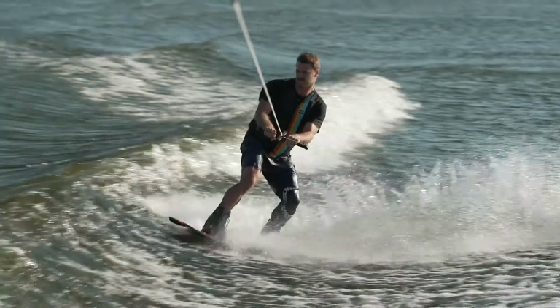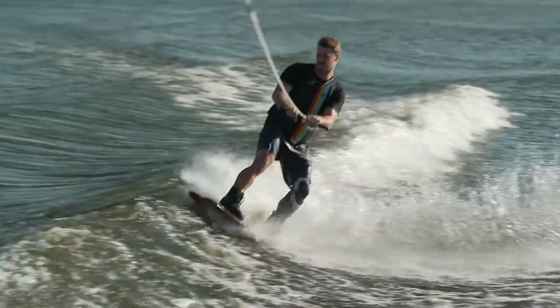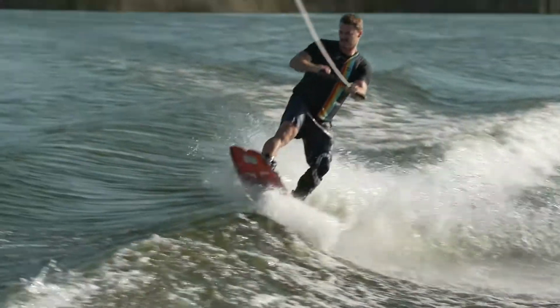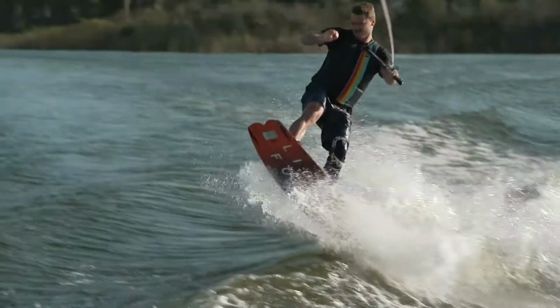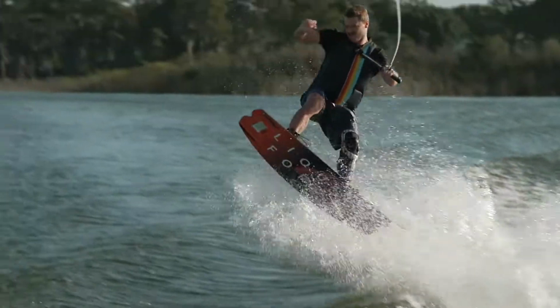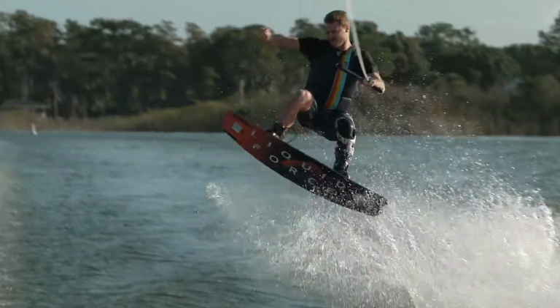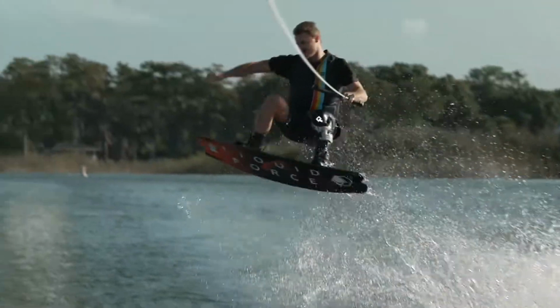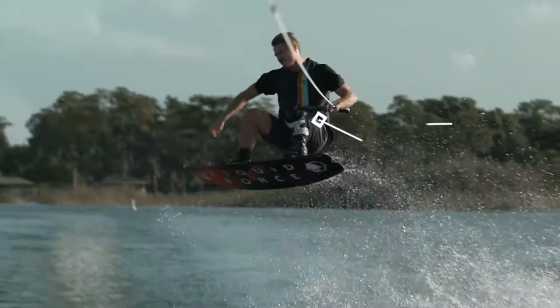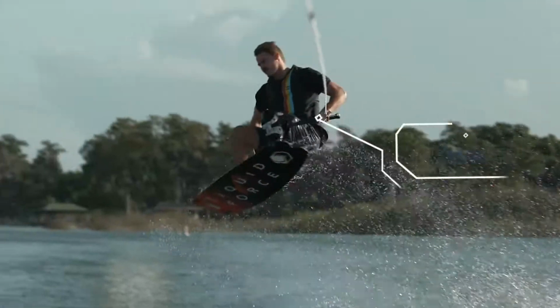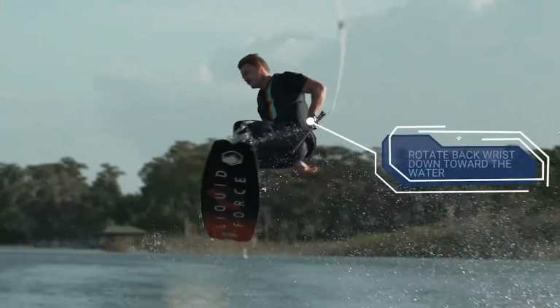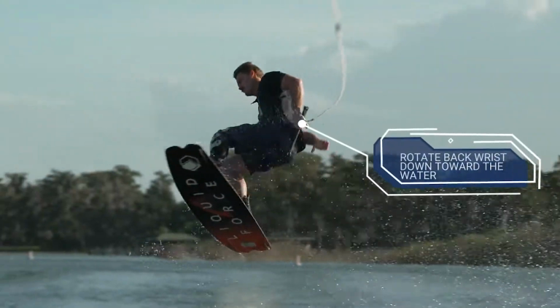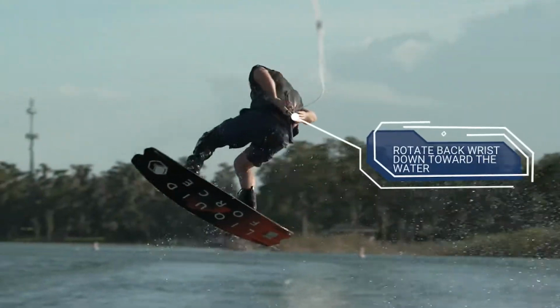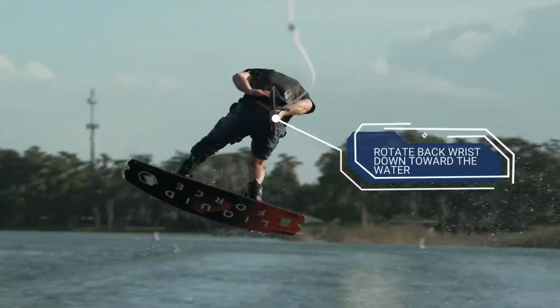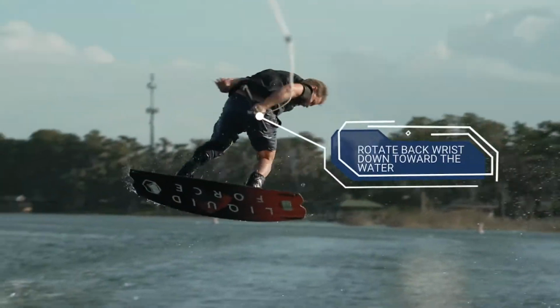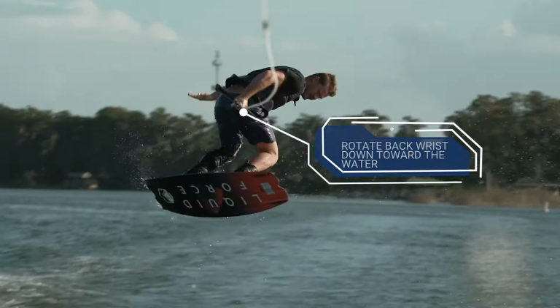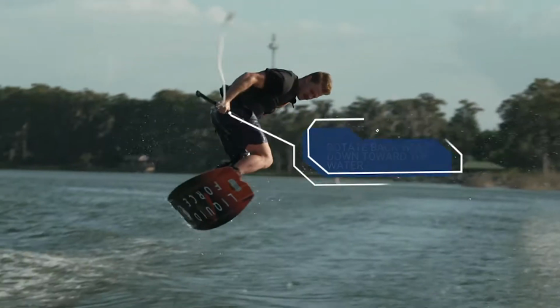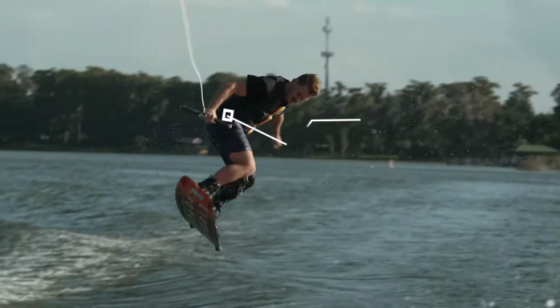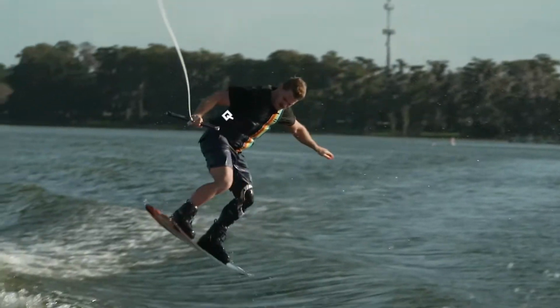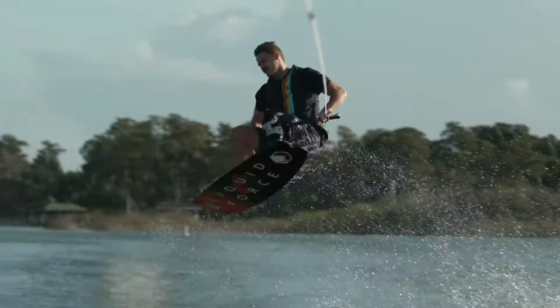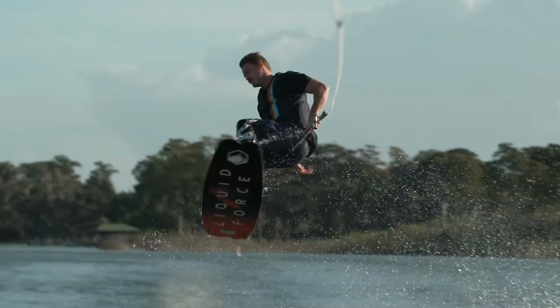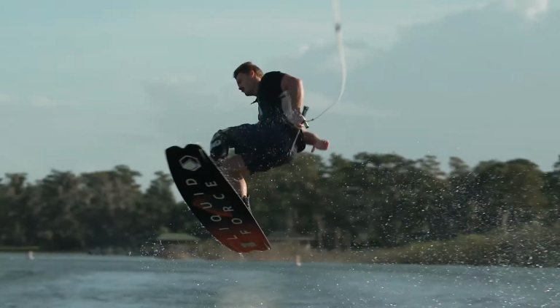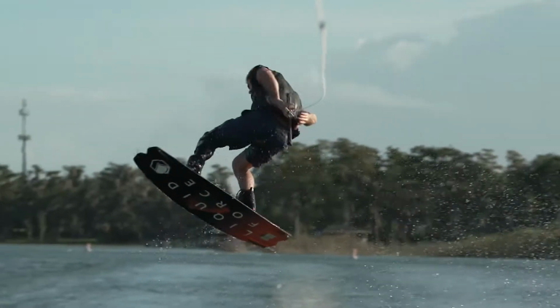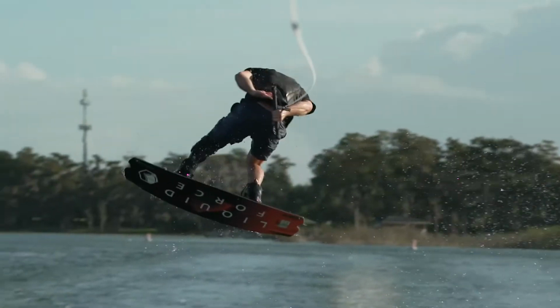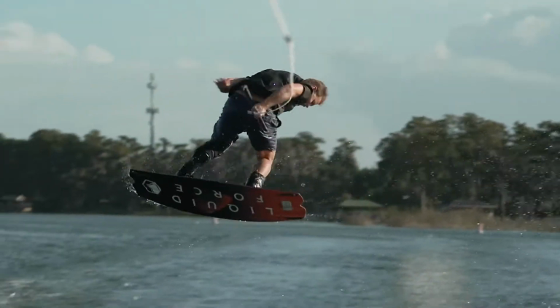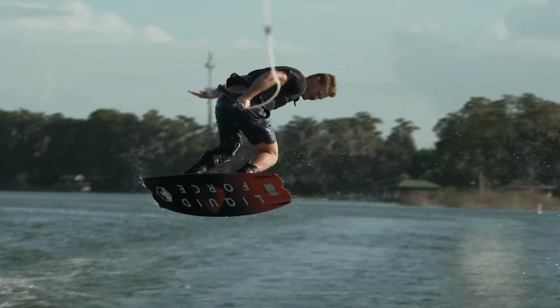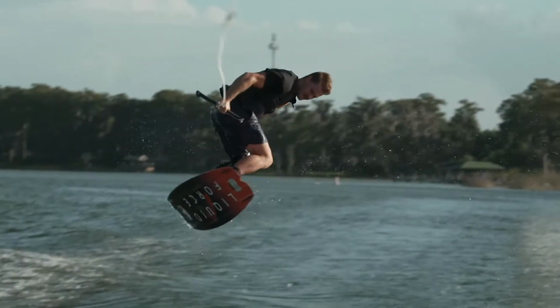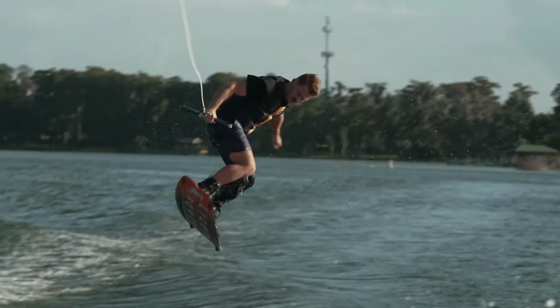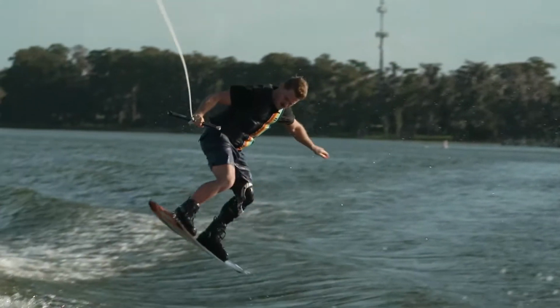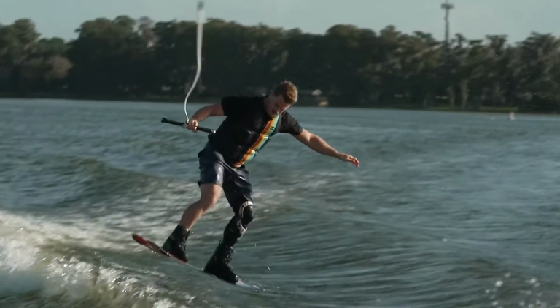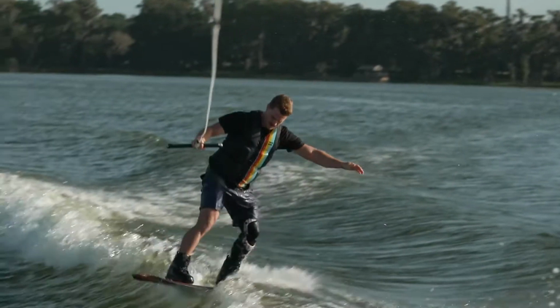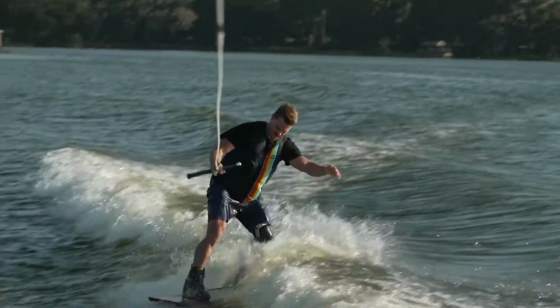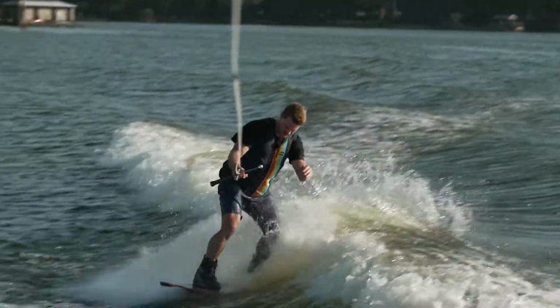When you reach the peak of your jump, remove your lead hand from the handle and rotate your back wrist down toward the water. Secure the handle pass behind your back, allowing the rope to naturally finish the 360 for you.